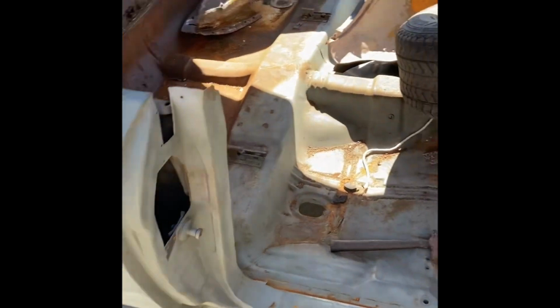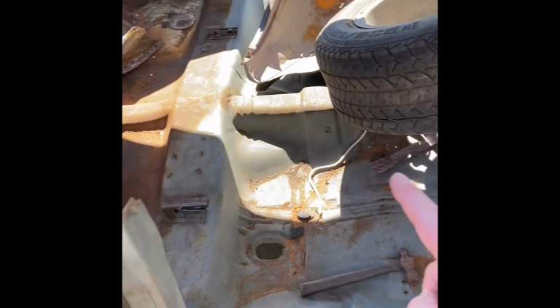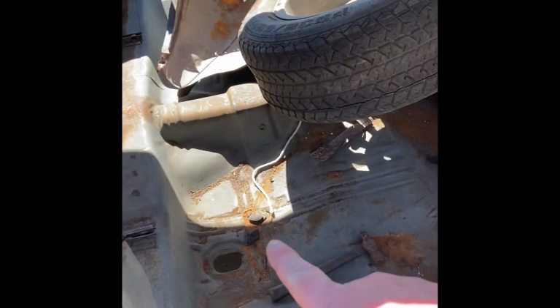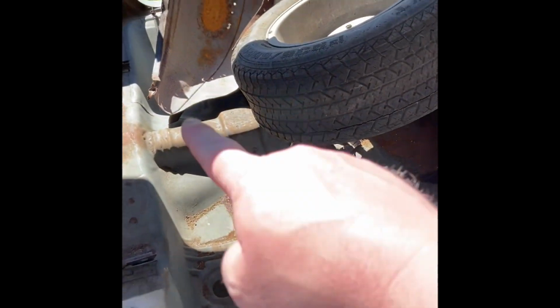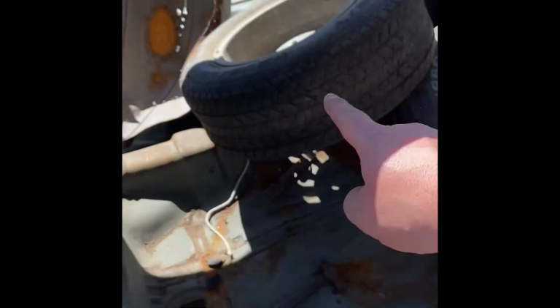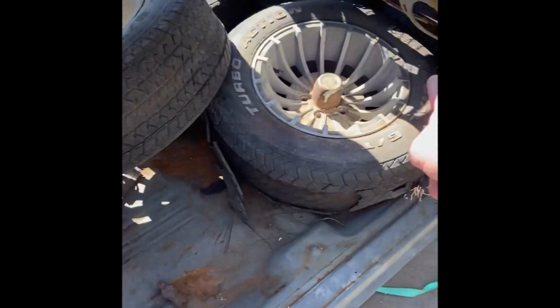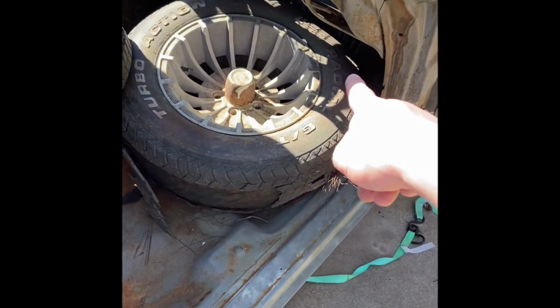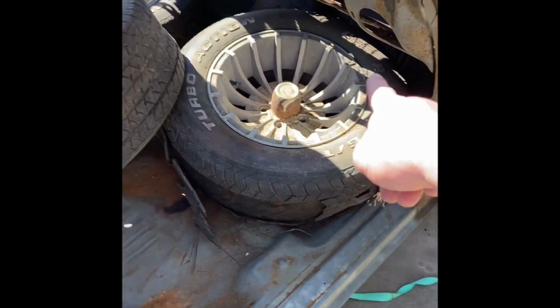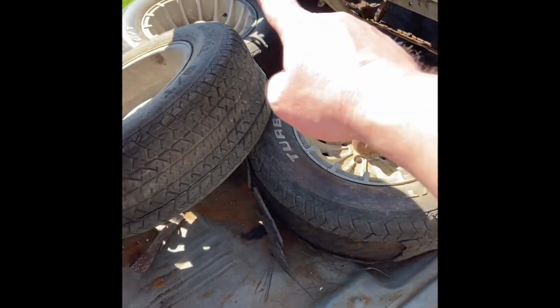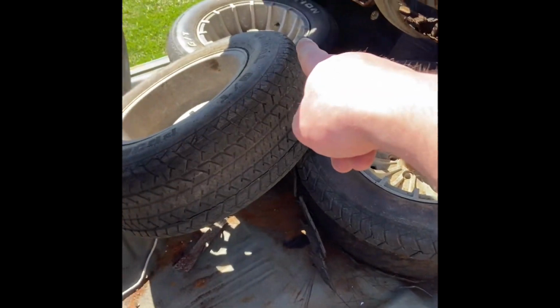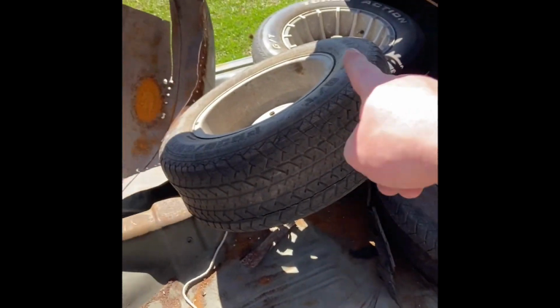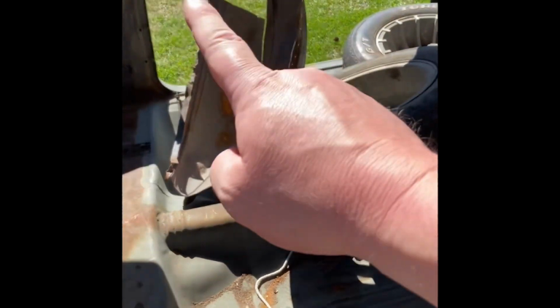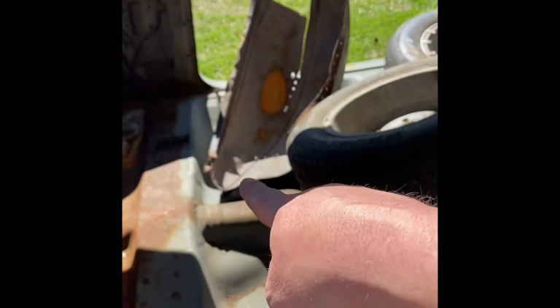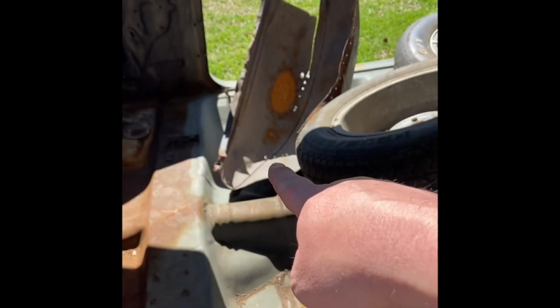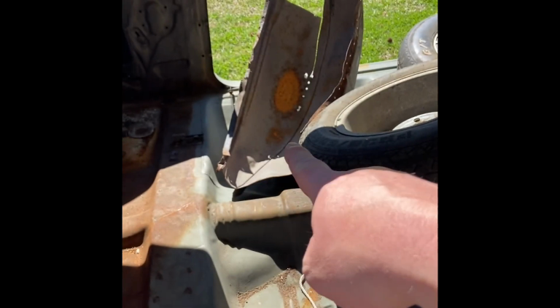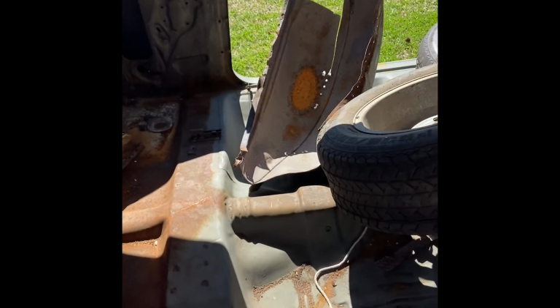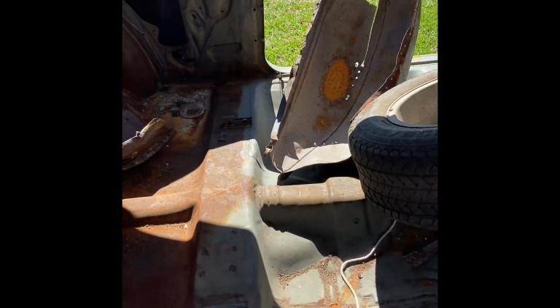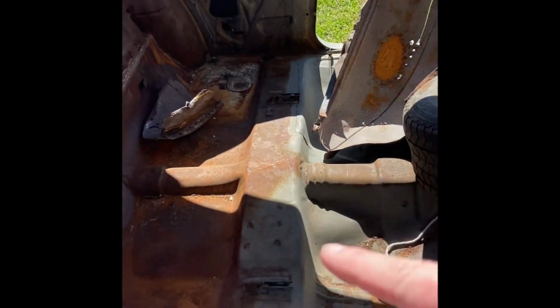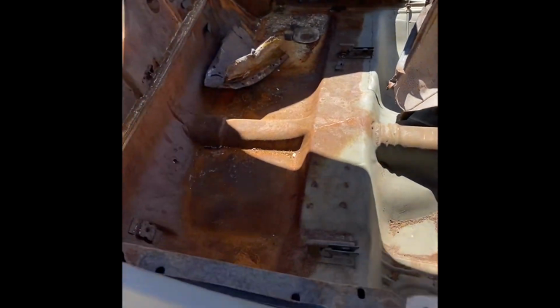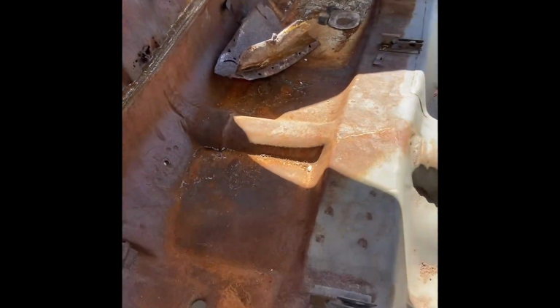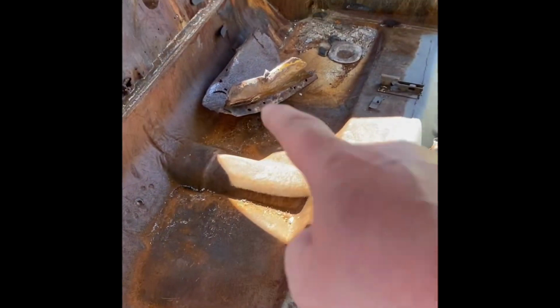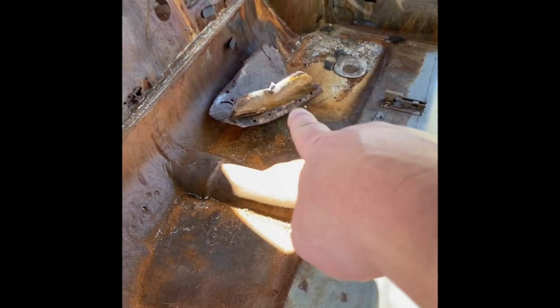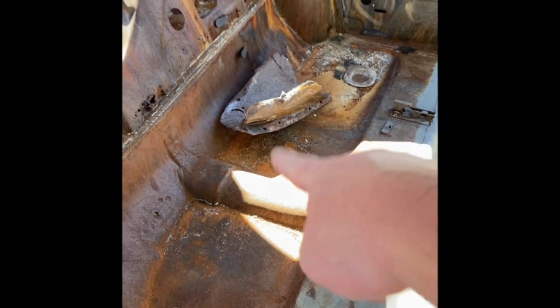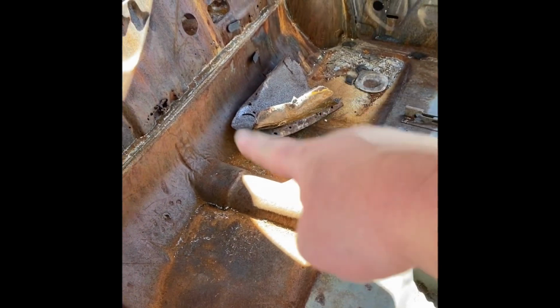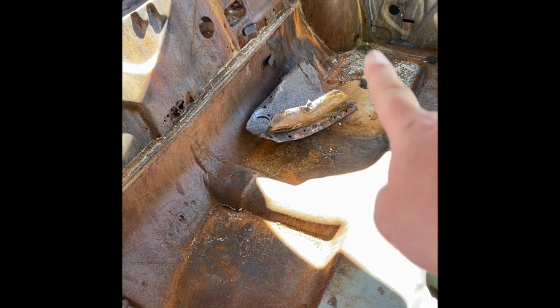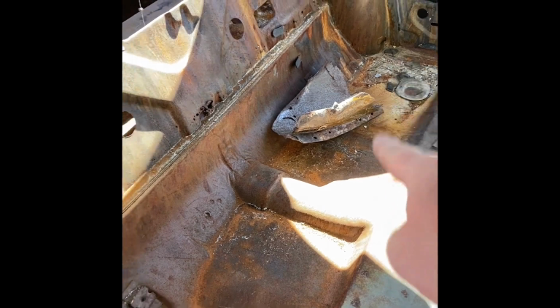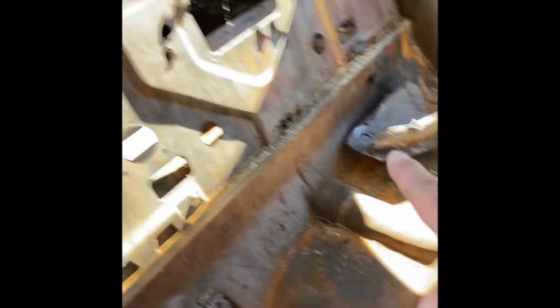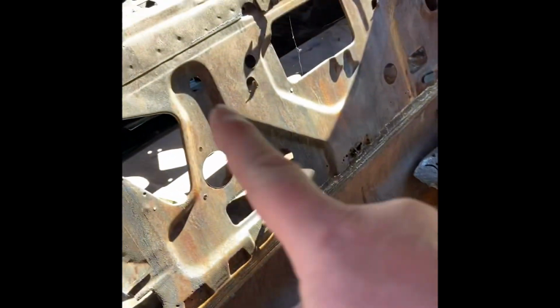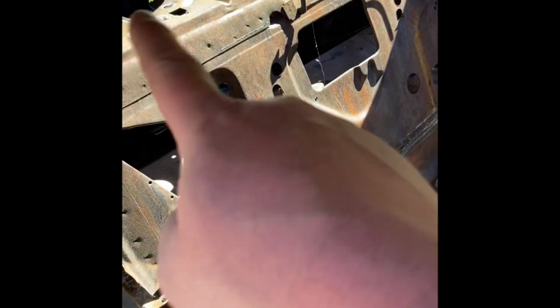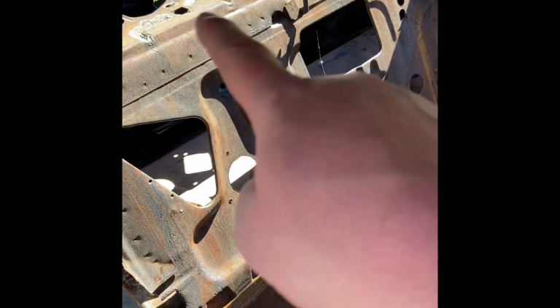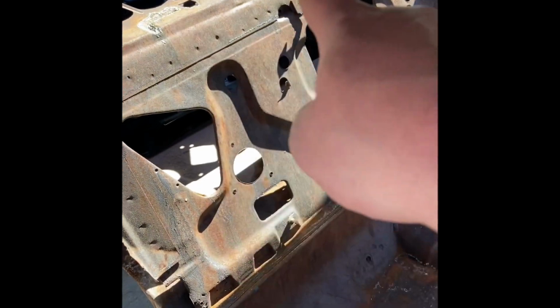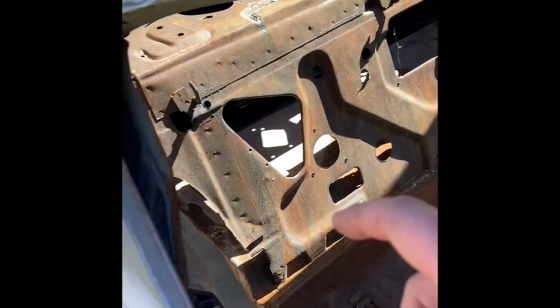I did change this floor pan — I changed the front floor pan, I changed this floor pan and I changed that floor pan. I've changed all four of these. I'm still yet to change the rear pan here — I still need to fix that, and I still need to fix this up here.